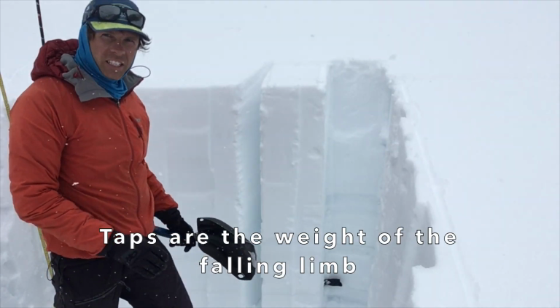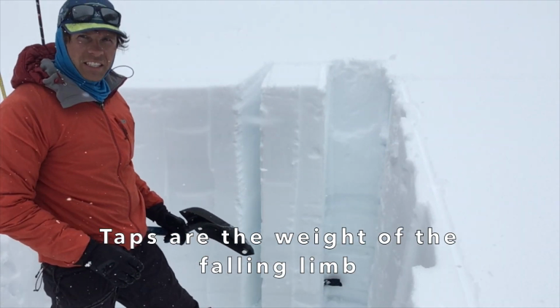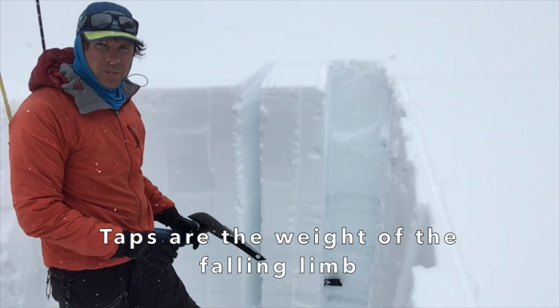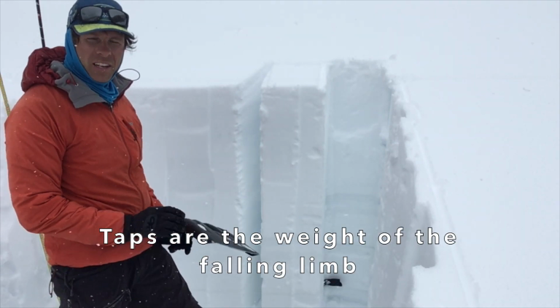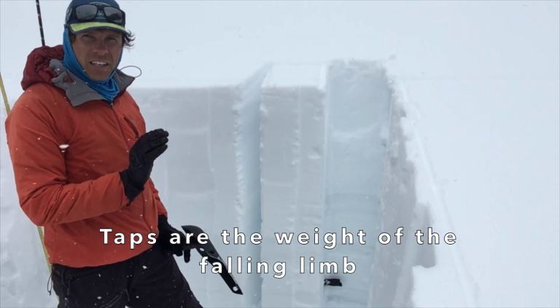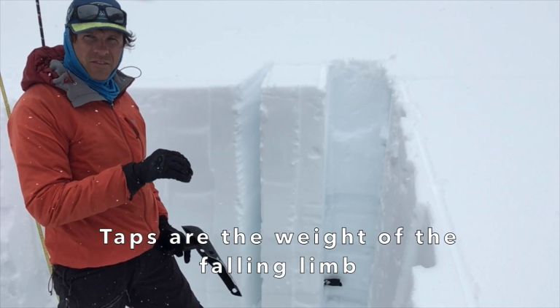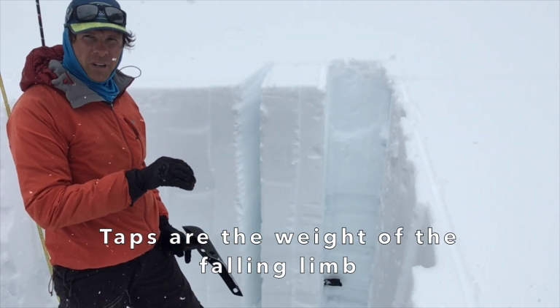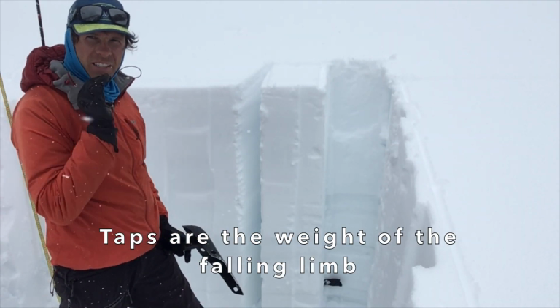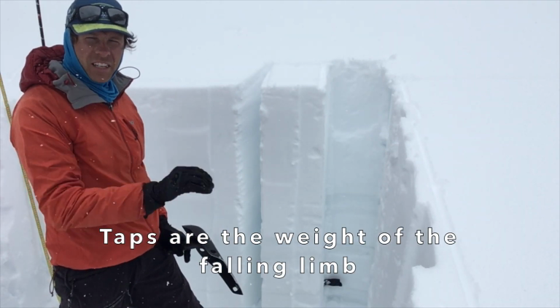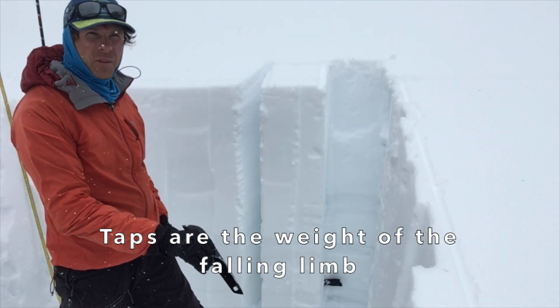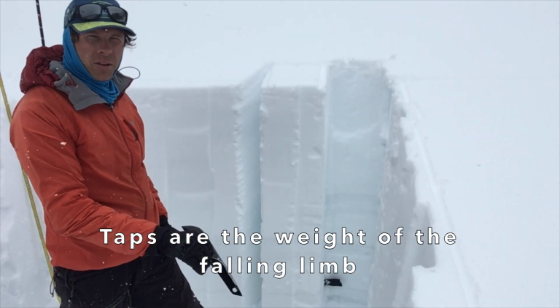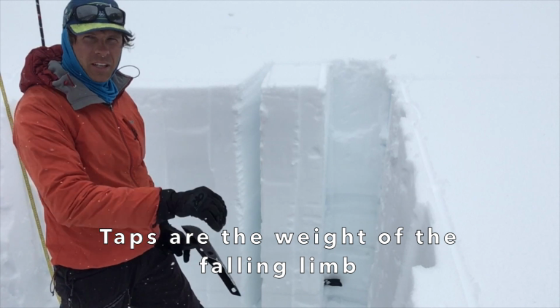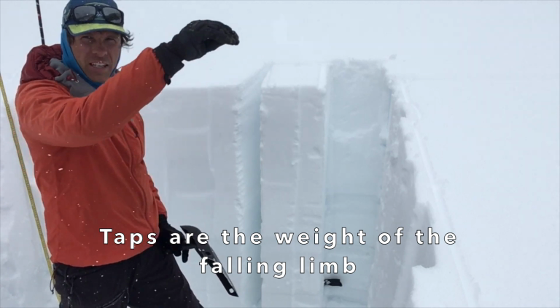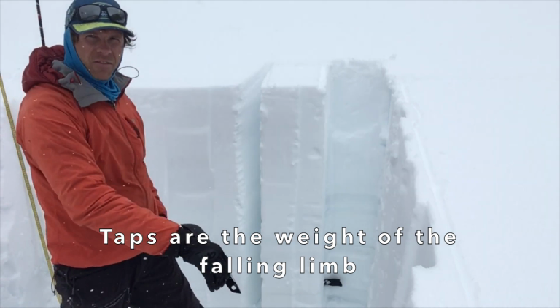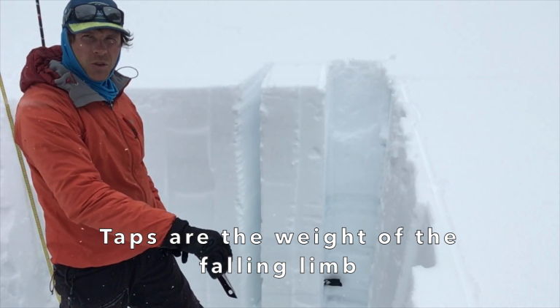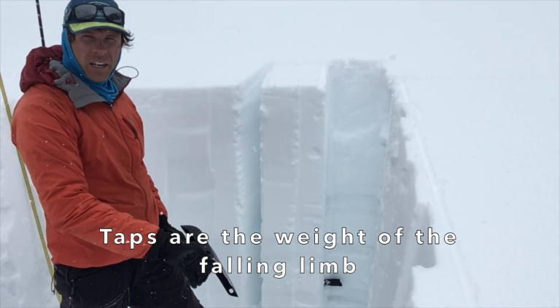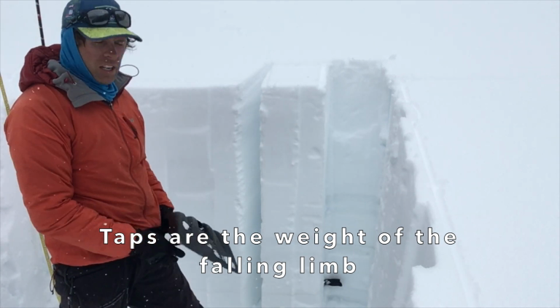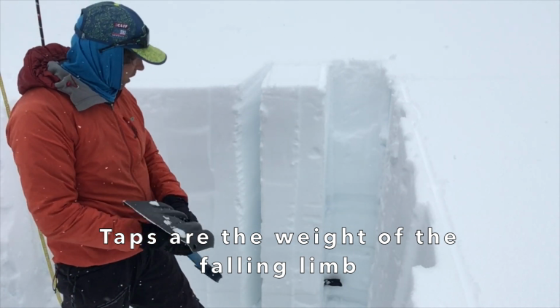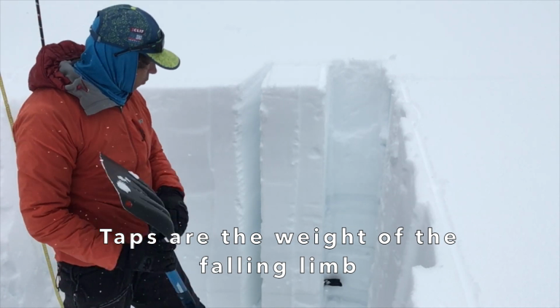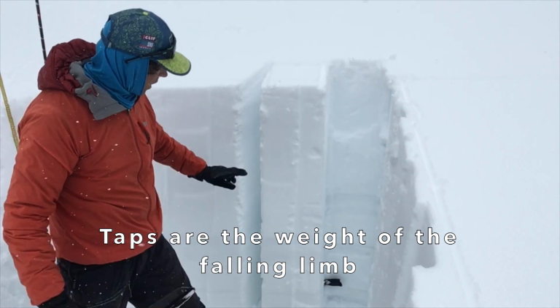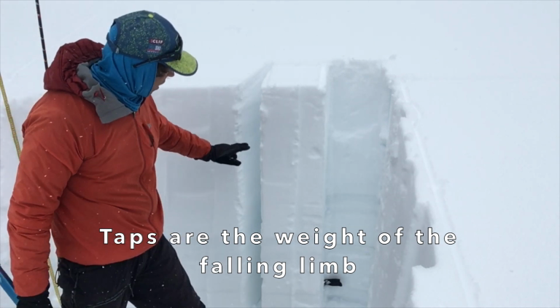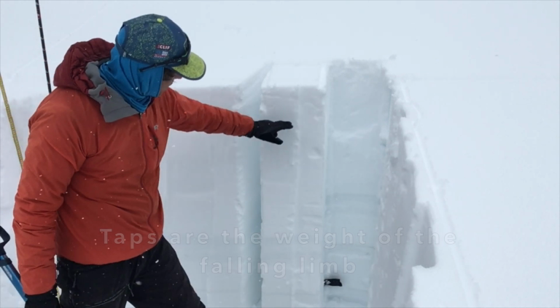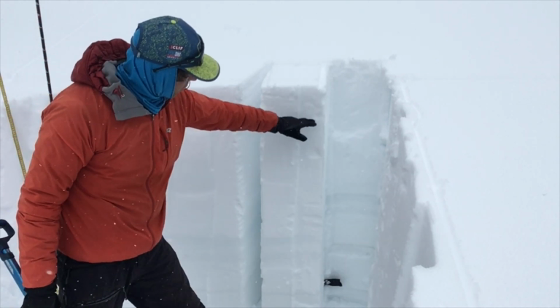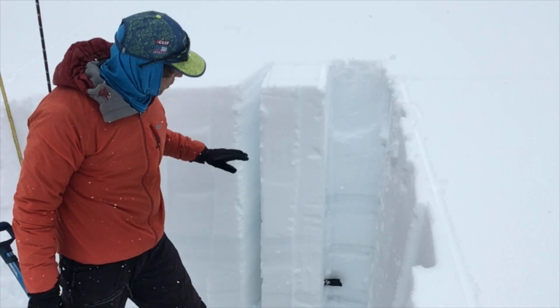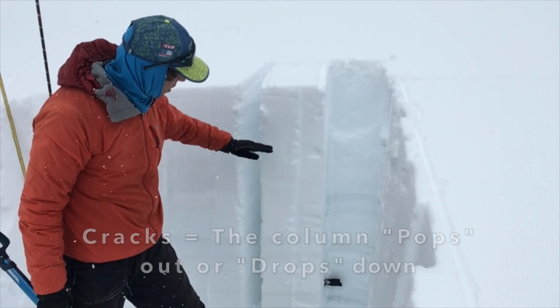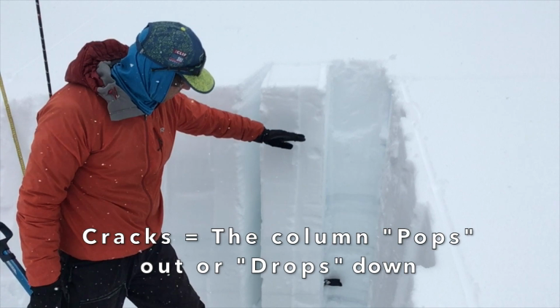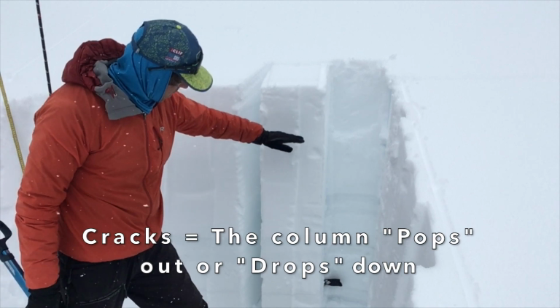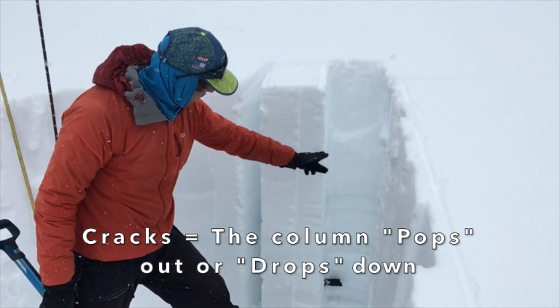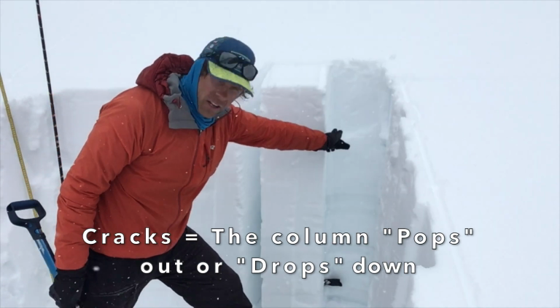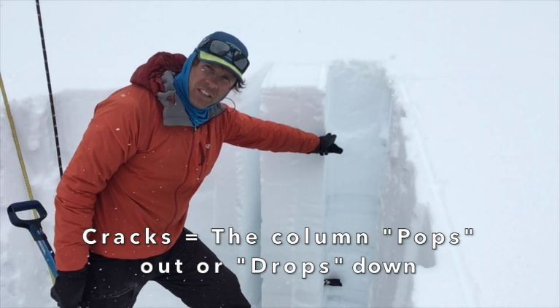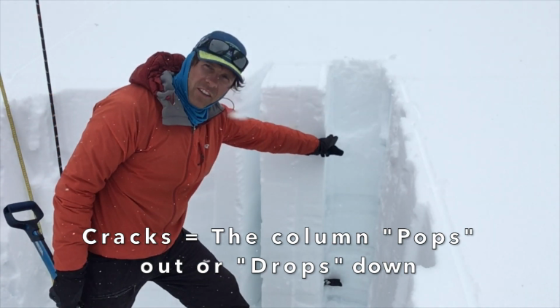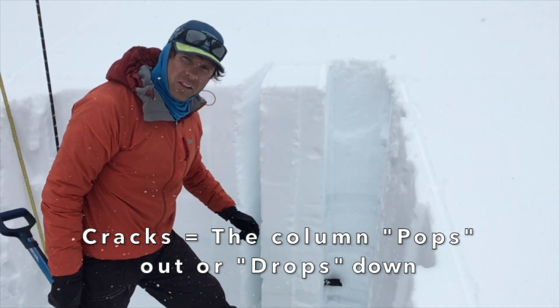Increasing taps: 10 from the wrist, 10 from the elbow, 10 from the shoulder. Looking for any cracks that come across the front and the side of the column.